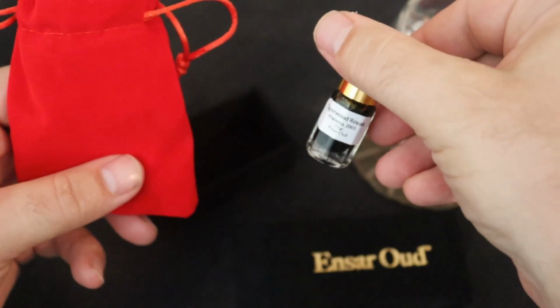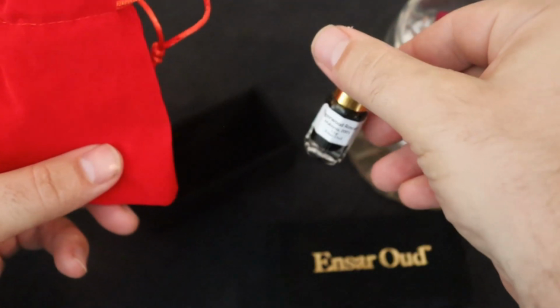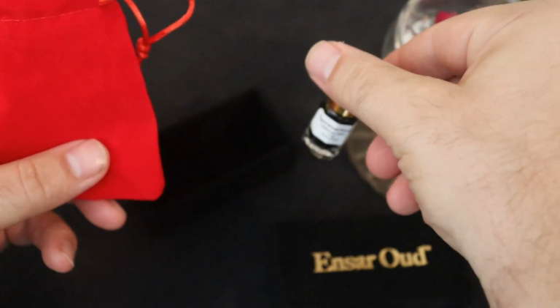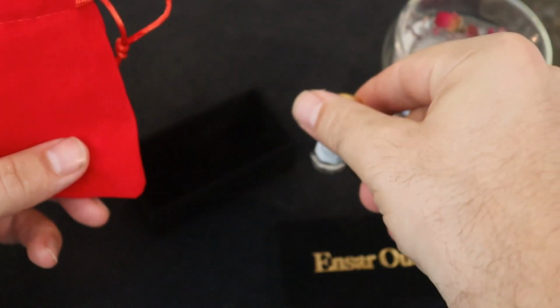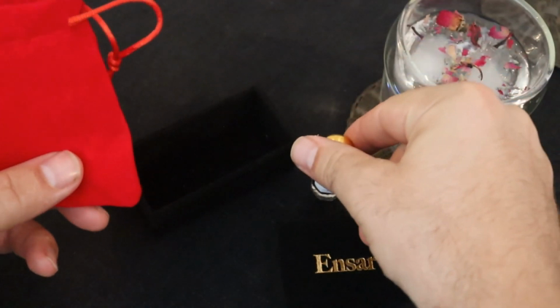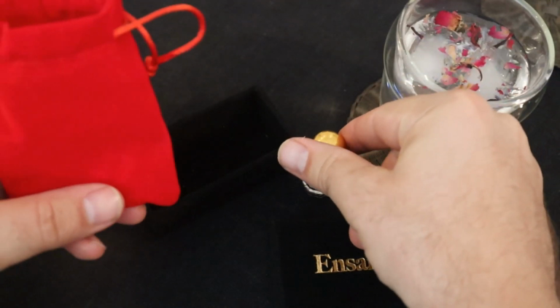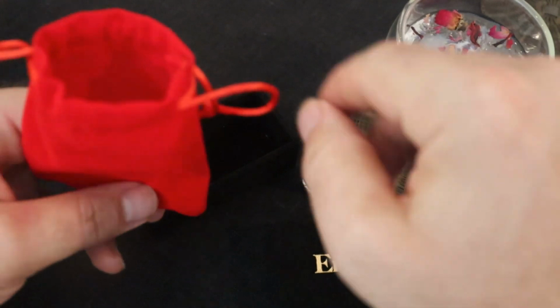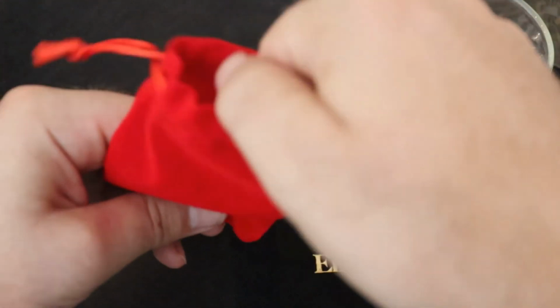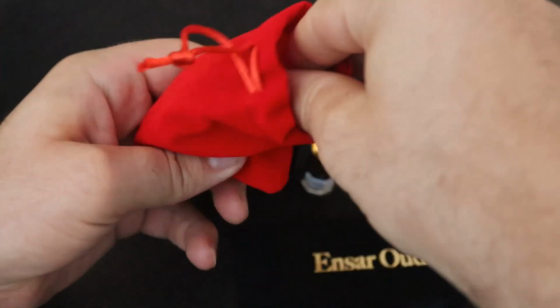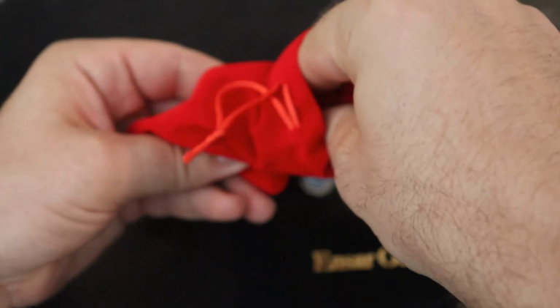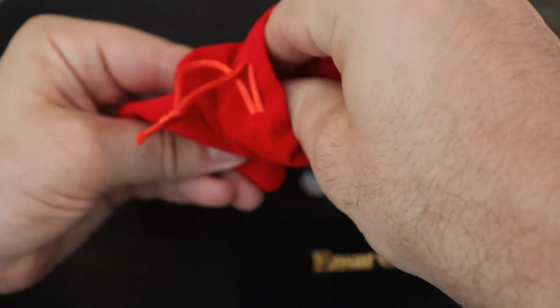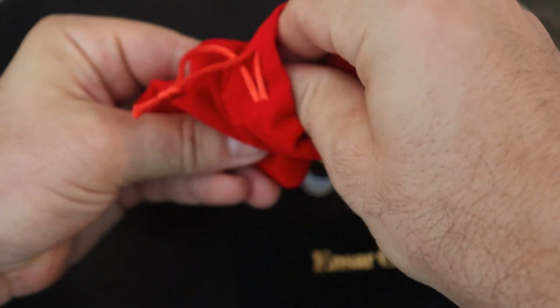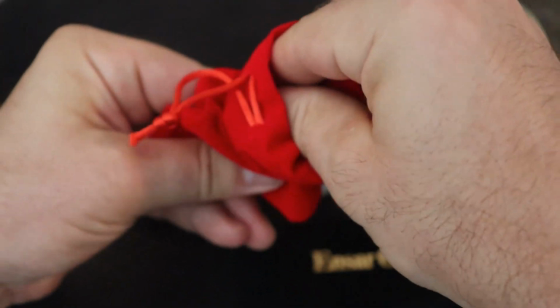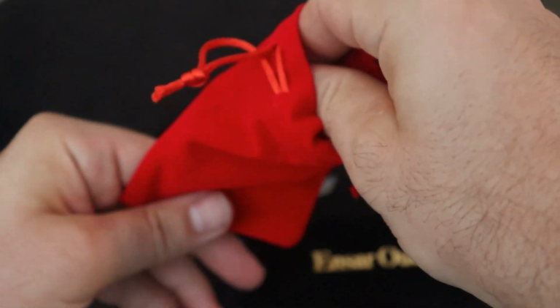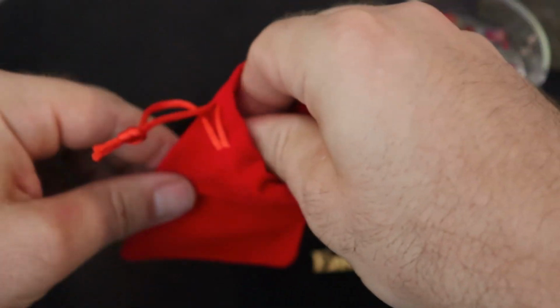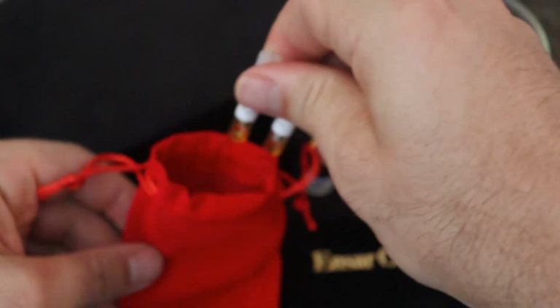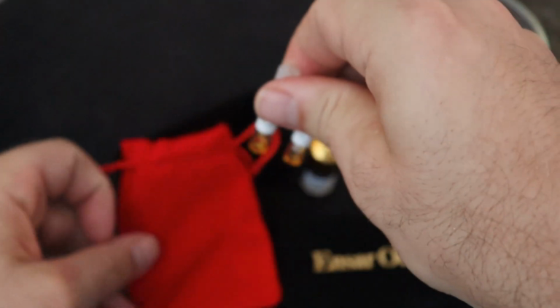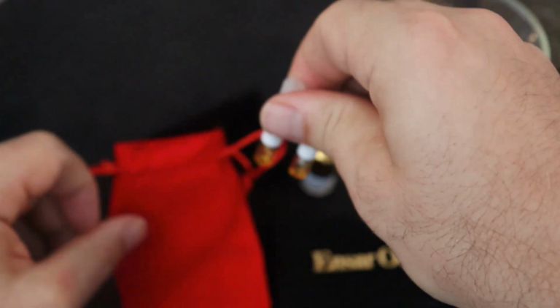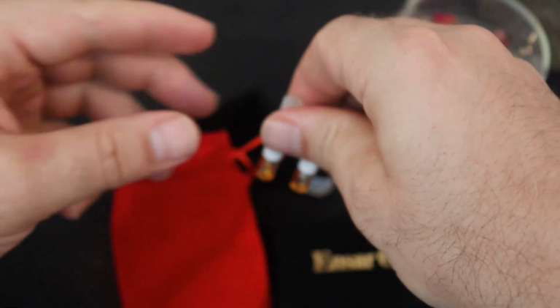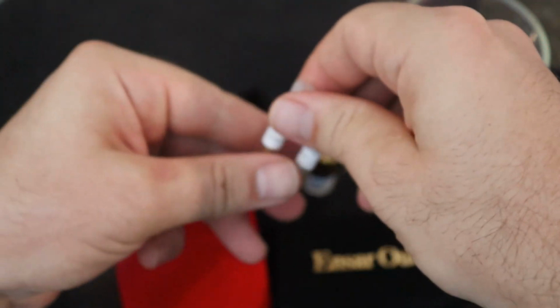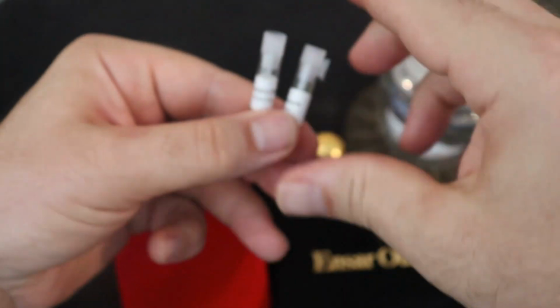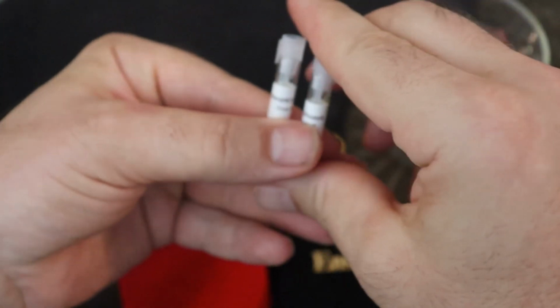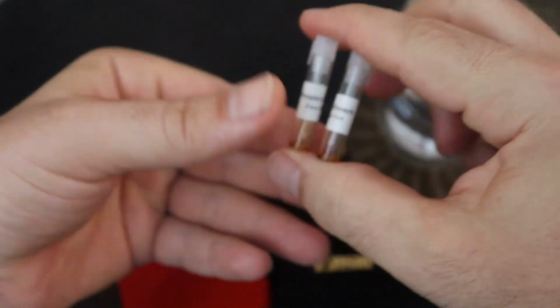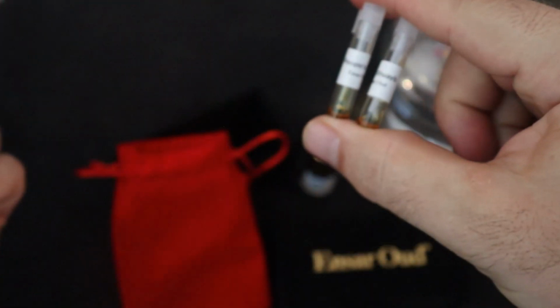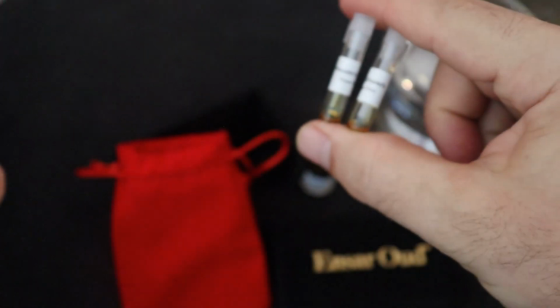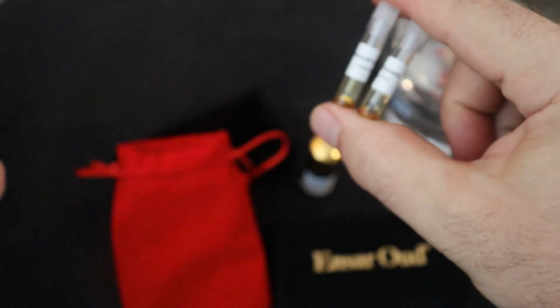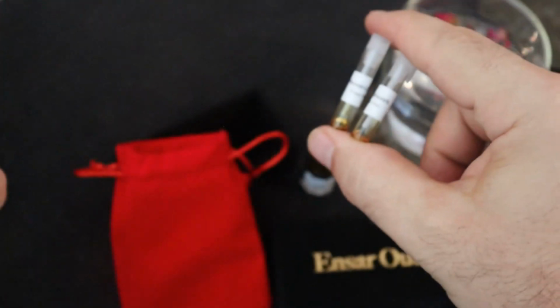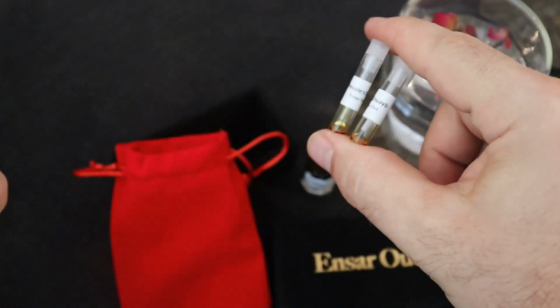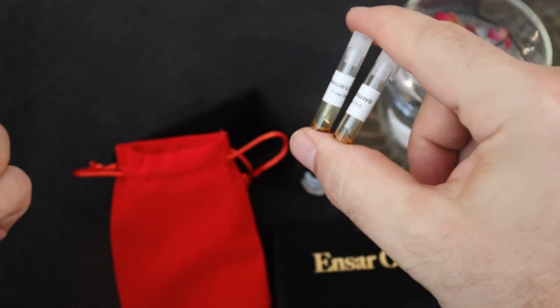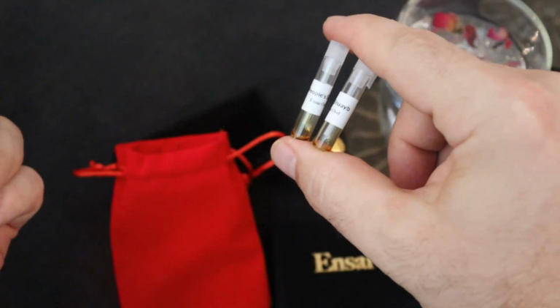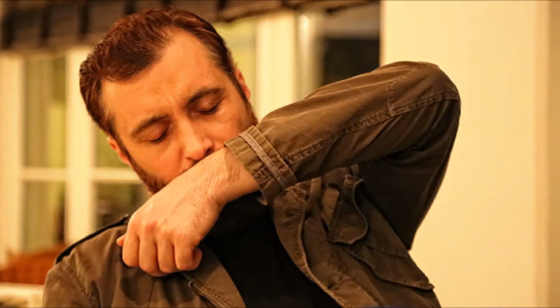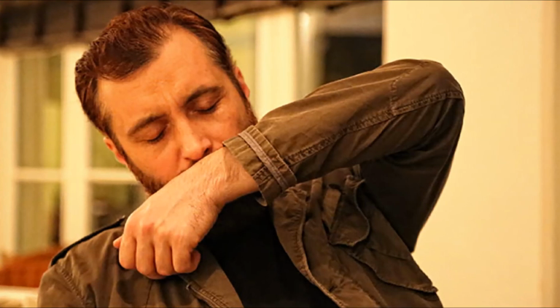But as a rule of thumb, when those complimentary gift samples come in your order, apply them right away and experience the oud as it was meant to be experienced.